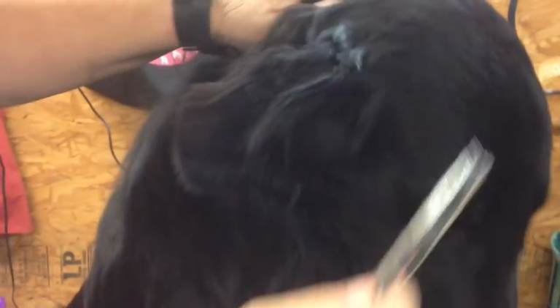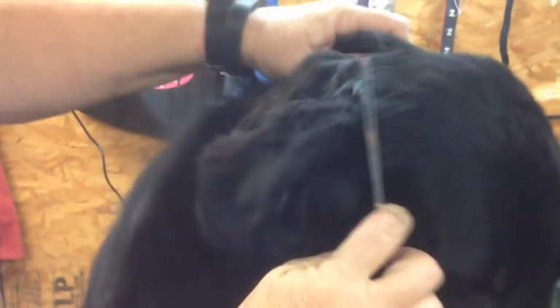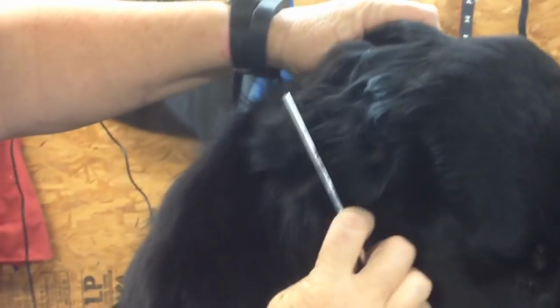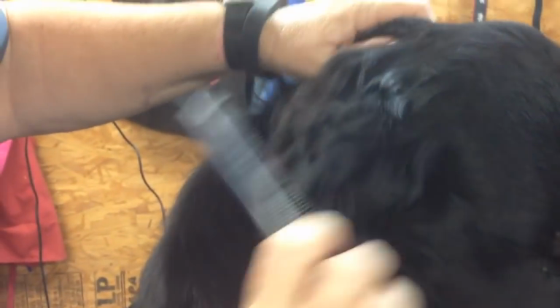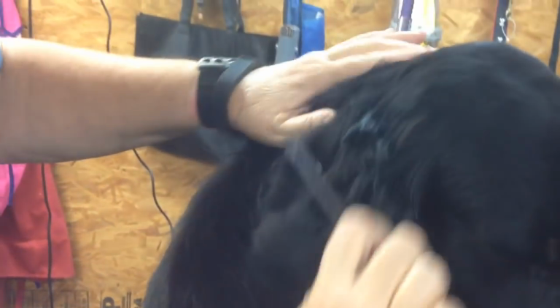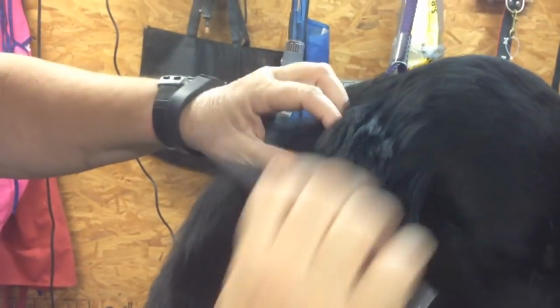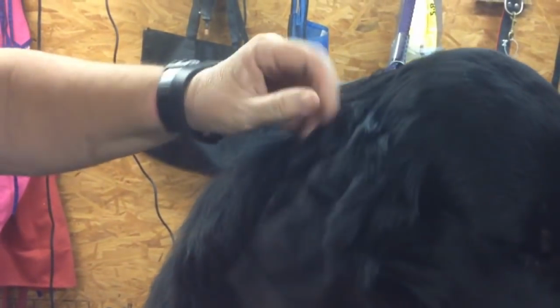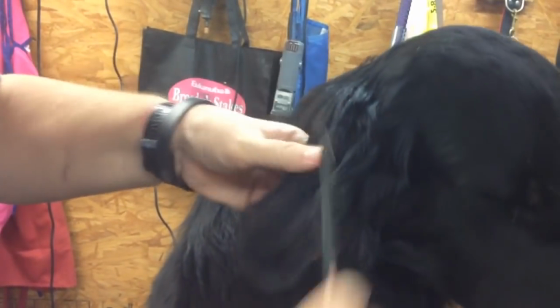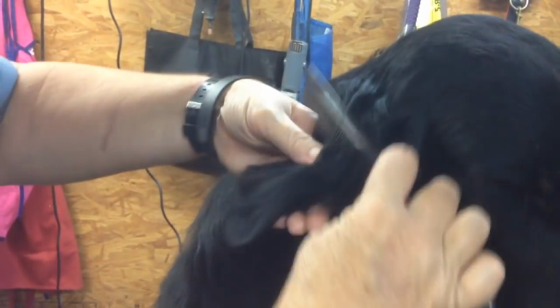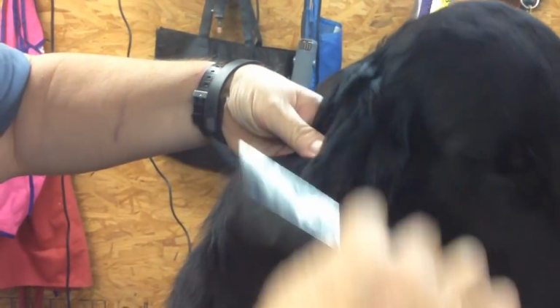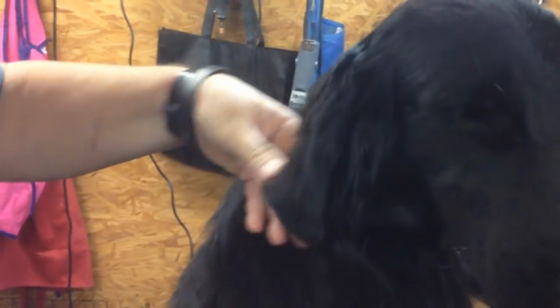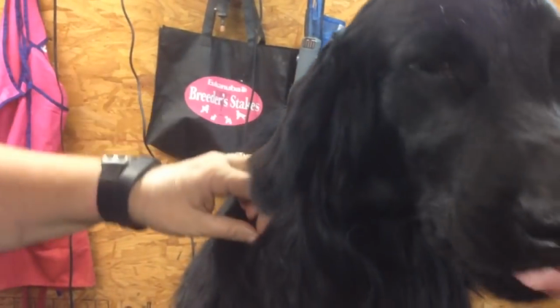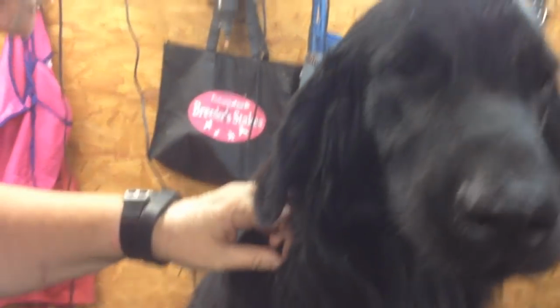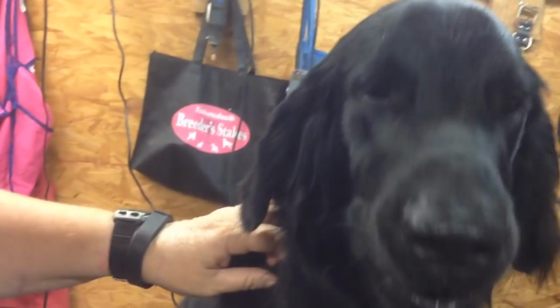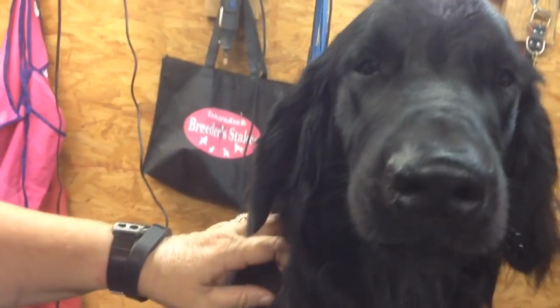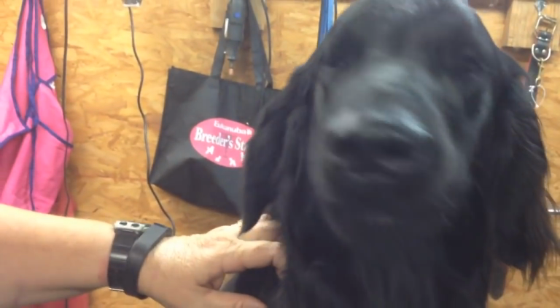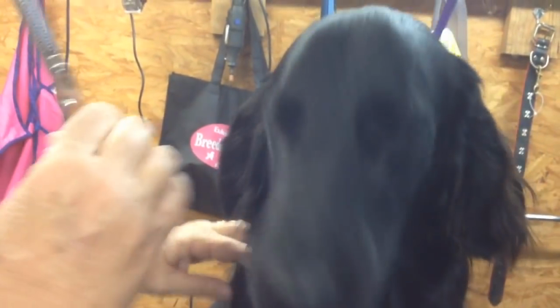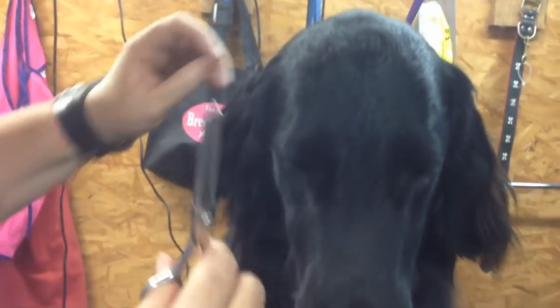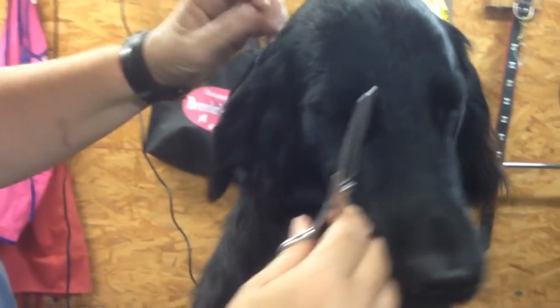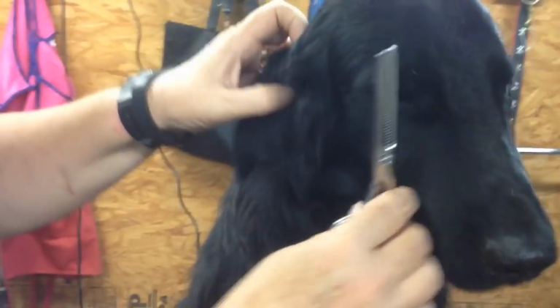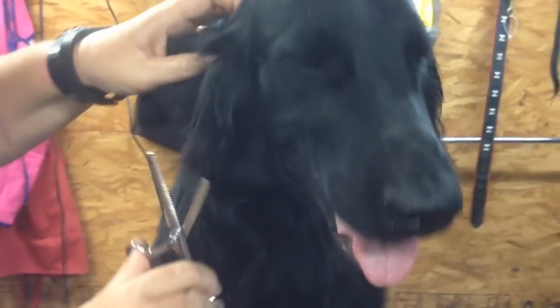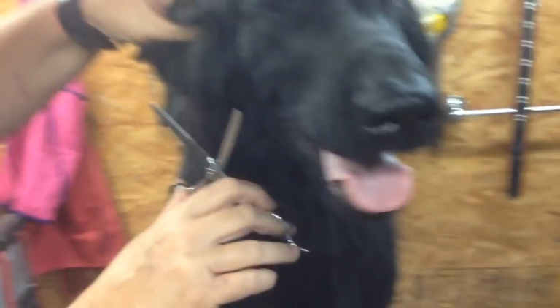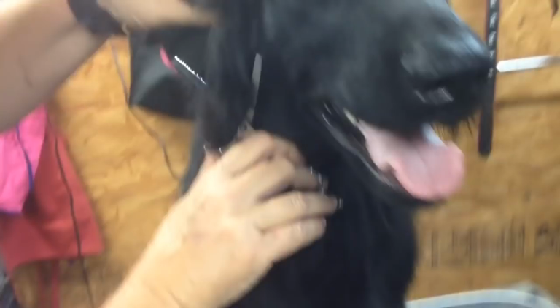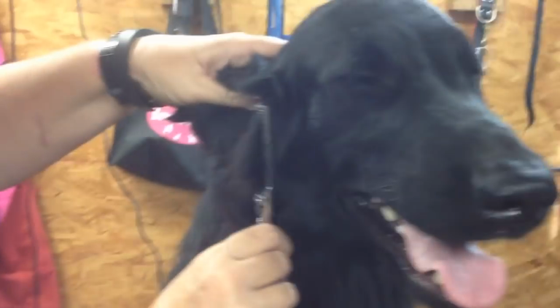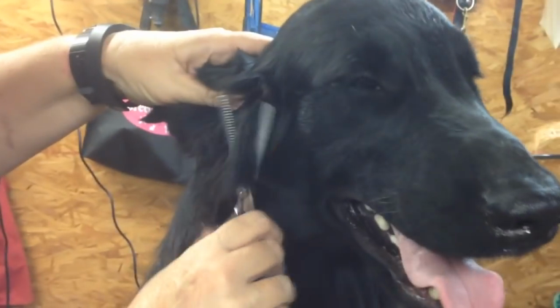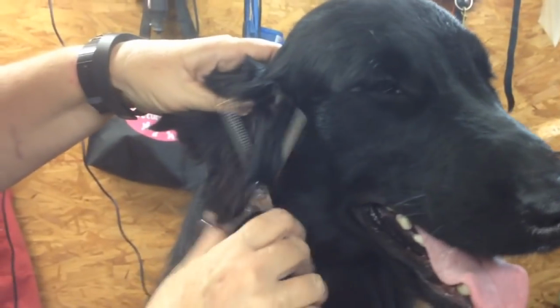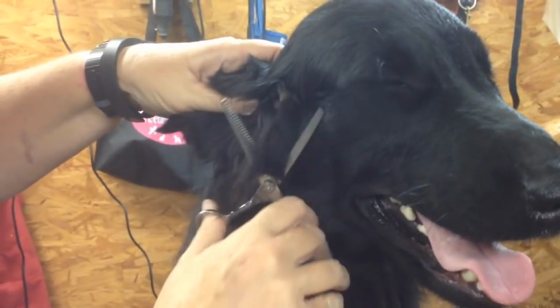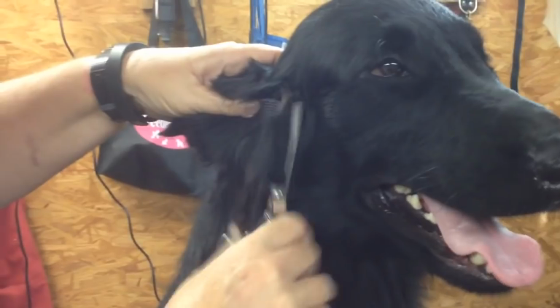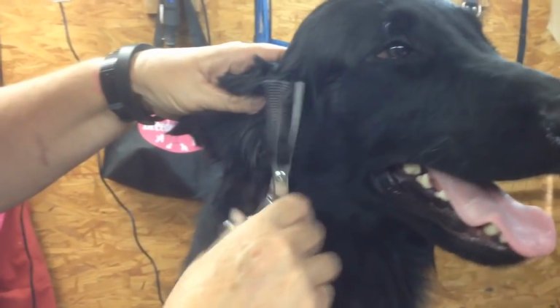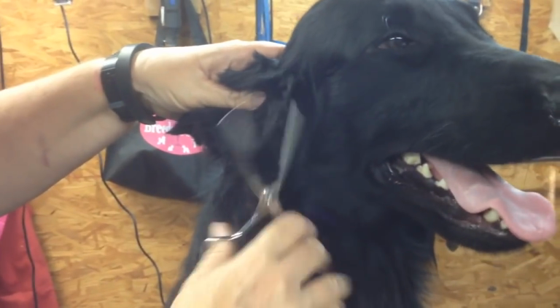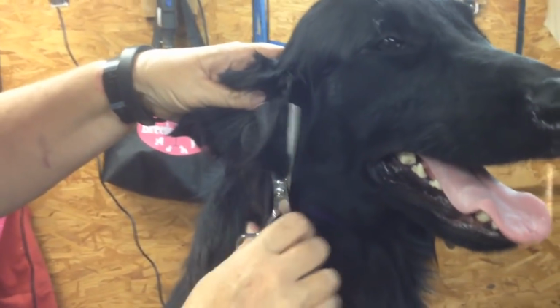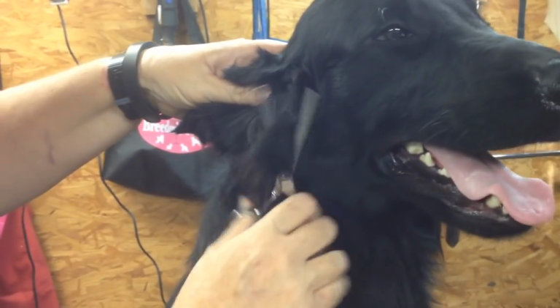You're just doing a little bit at a time until you get the look that you want. I'm going to take more out because we're going to show him tomorrow, so we want this to be as neat as possible.